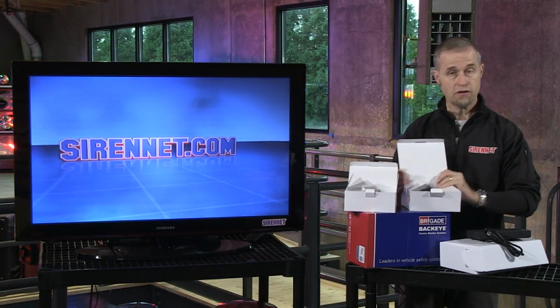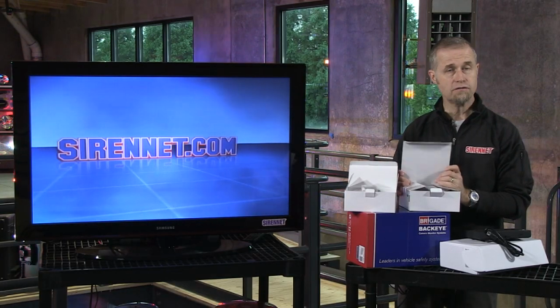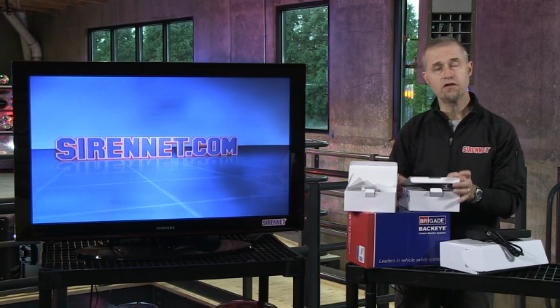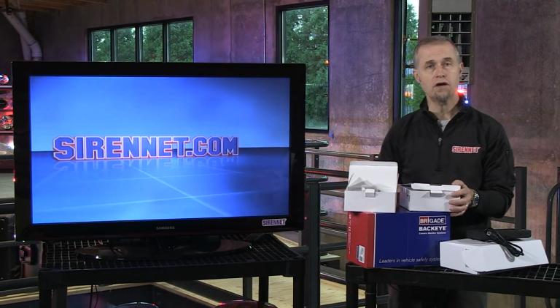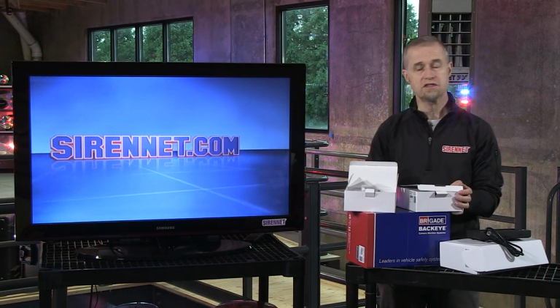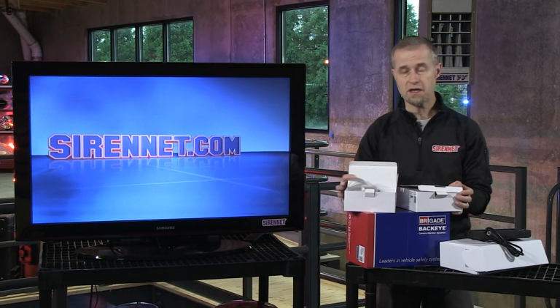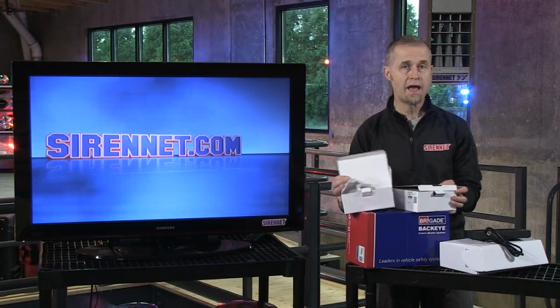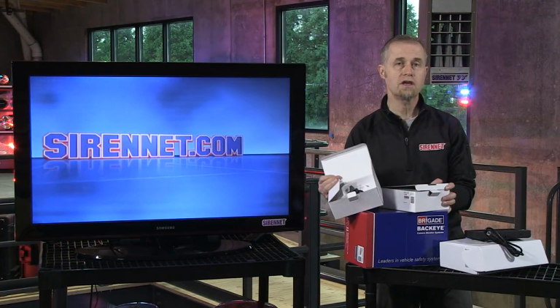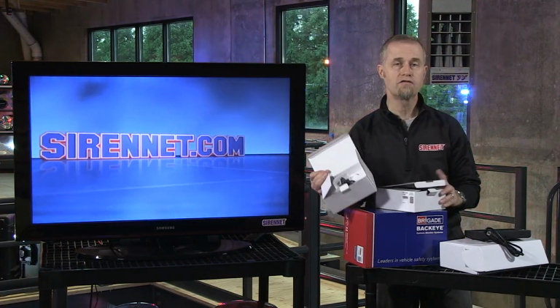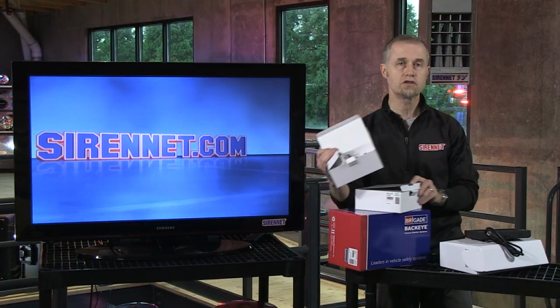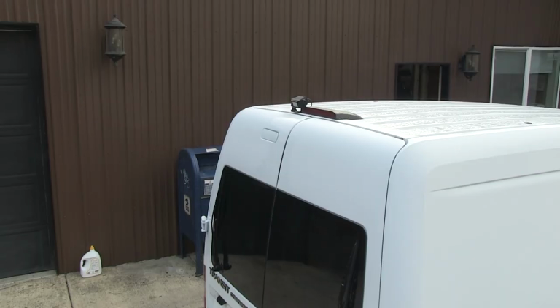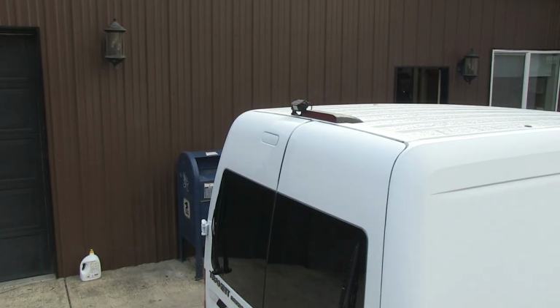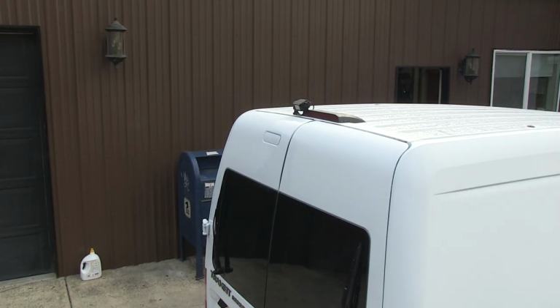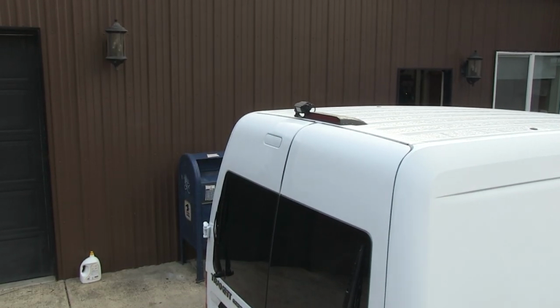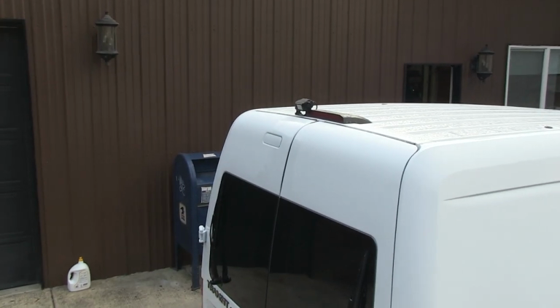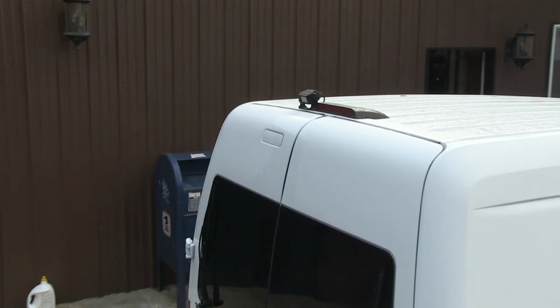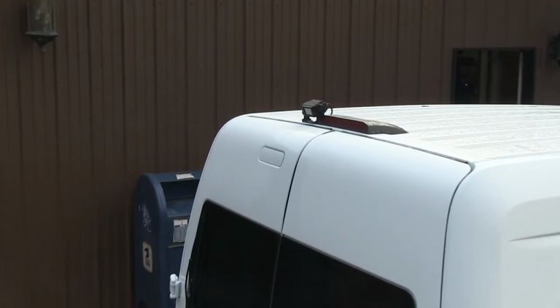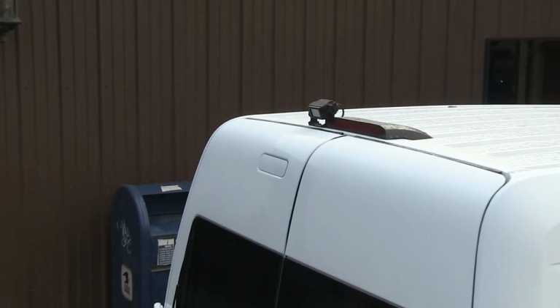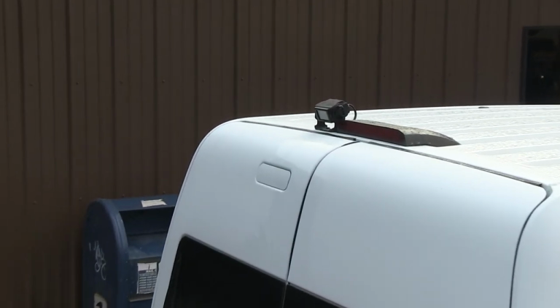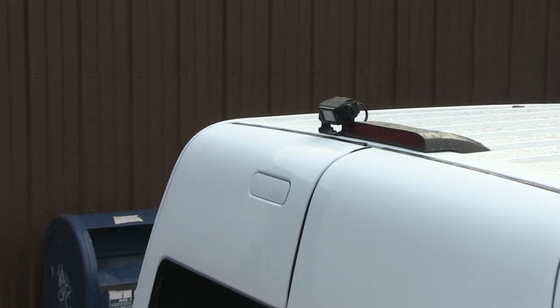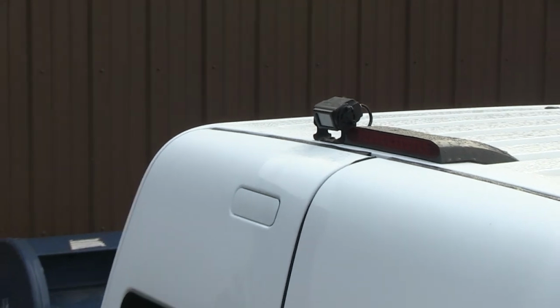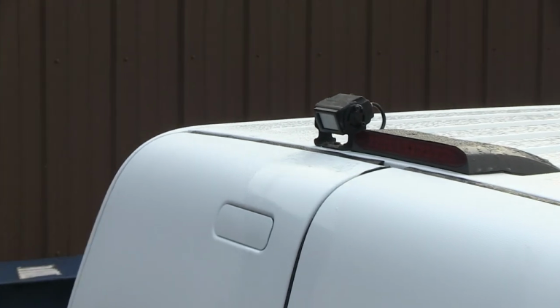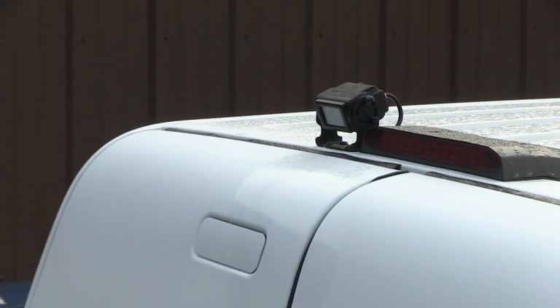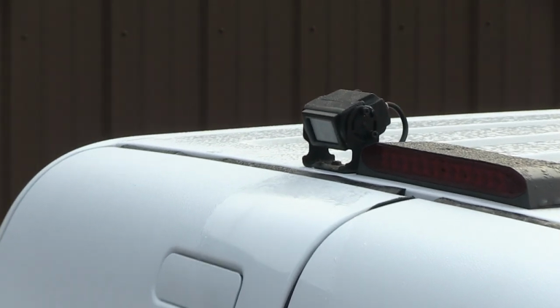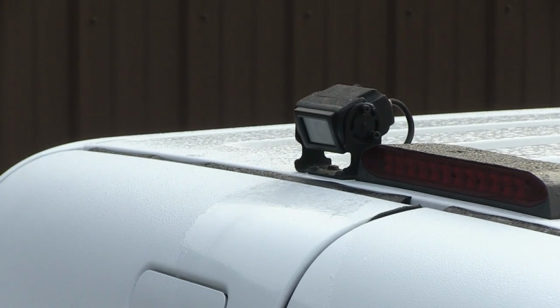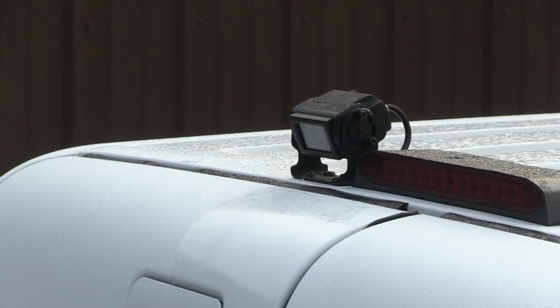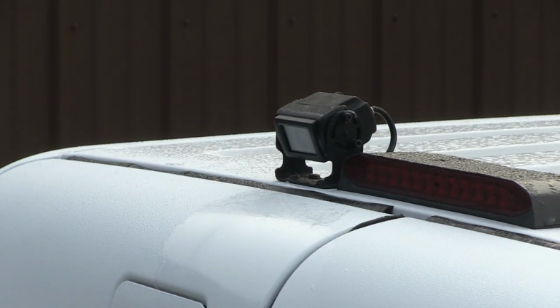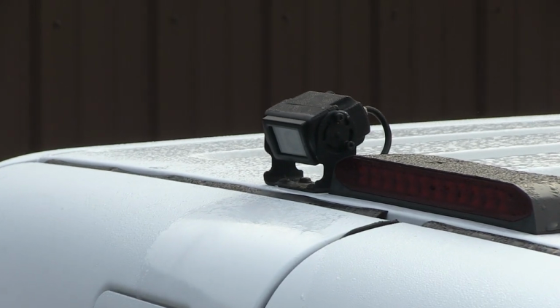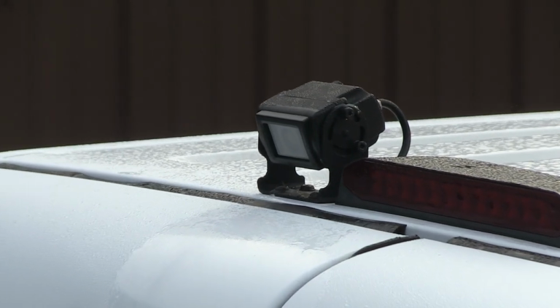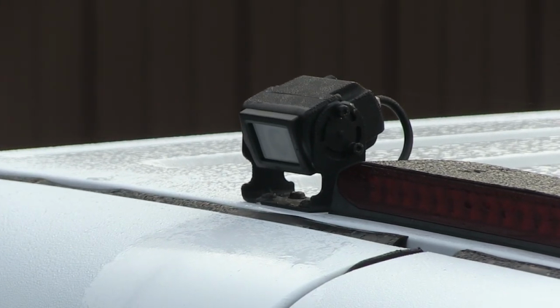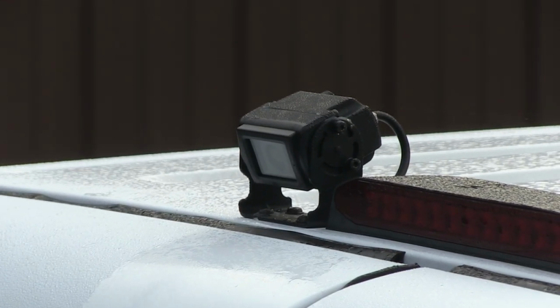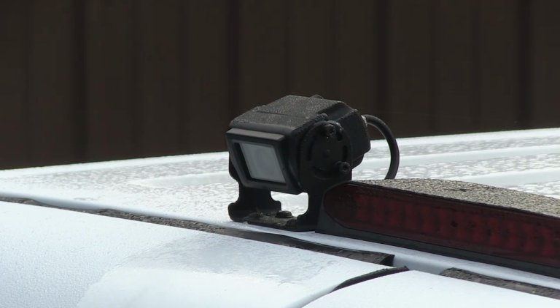You're going to see some video footage of this system in action in a Ford Transit van, available here on Sirenet as far as the components go. The van was available from Ford. Go ahead and check those out — full tech specs on the website.